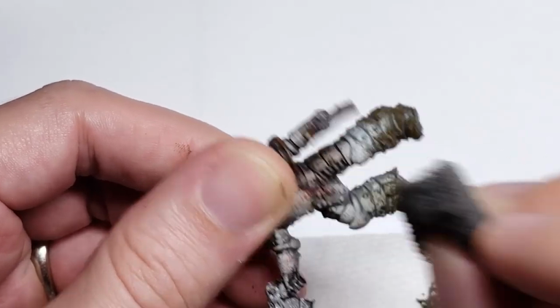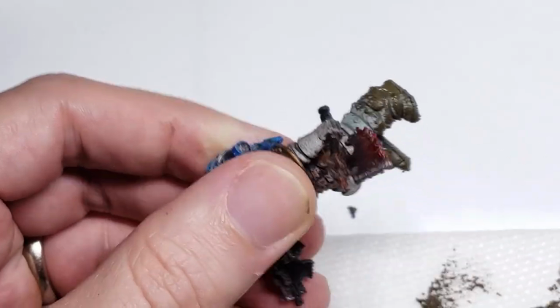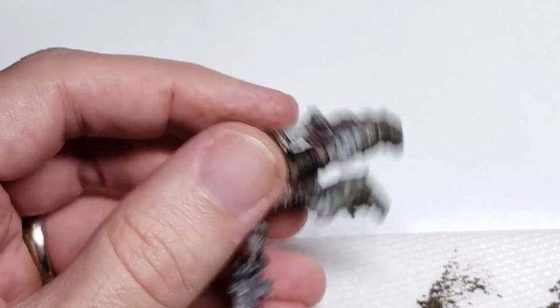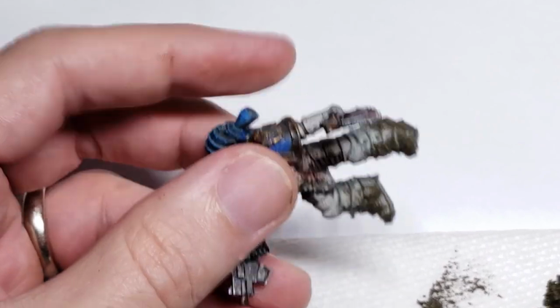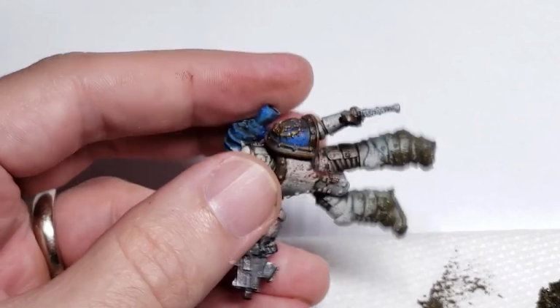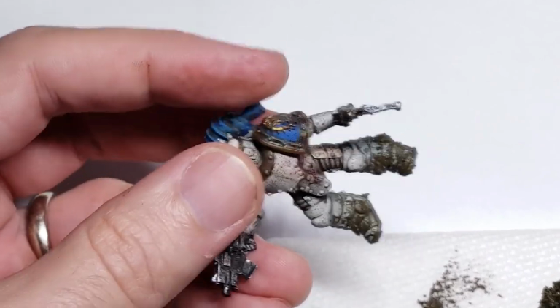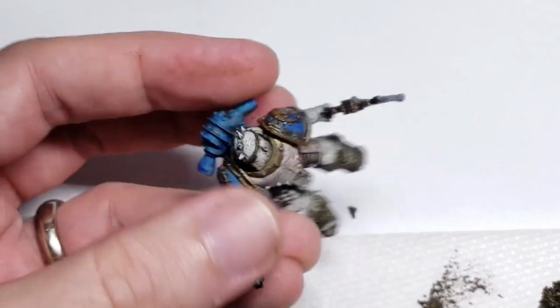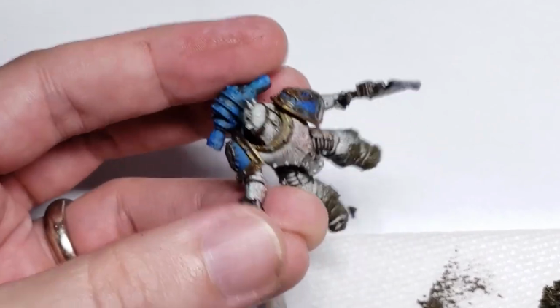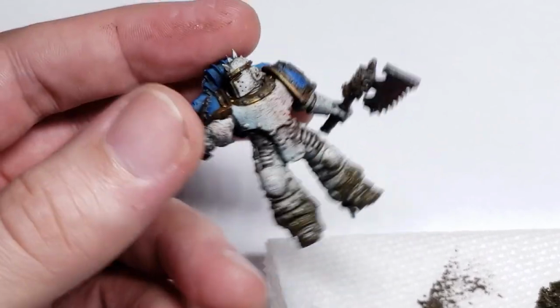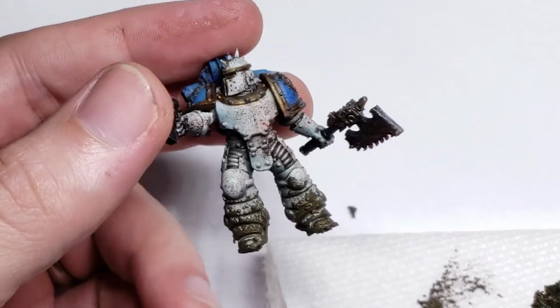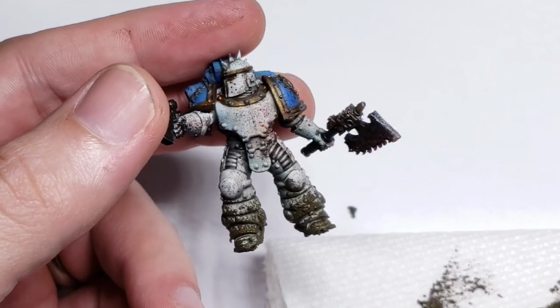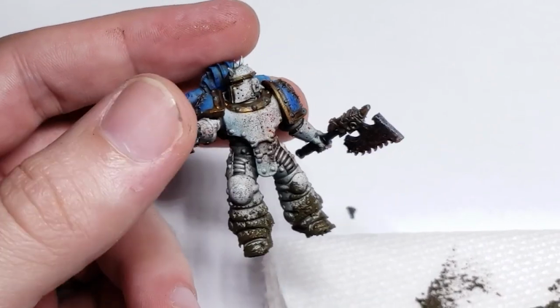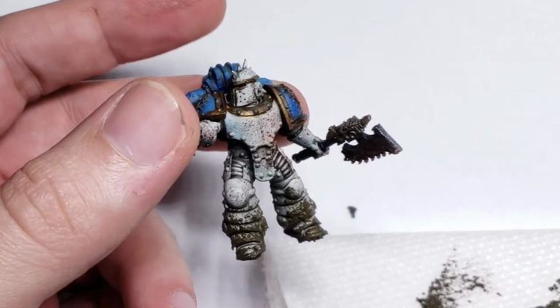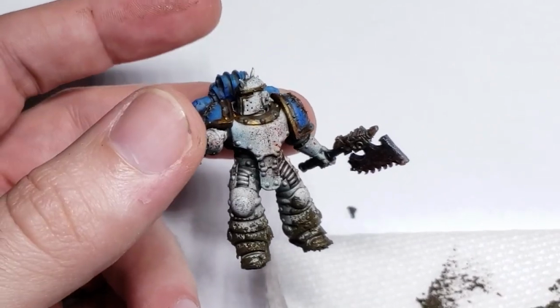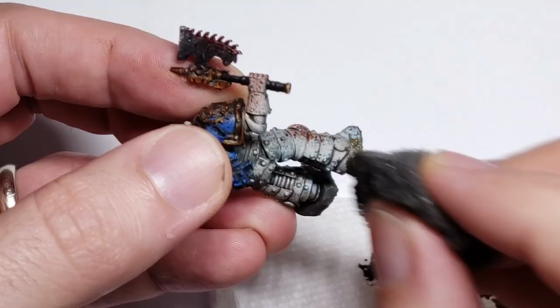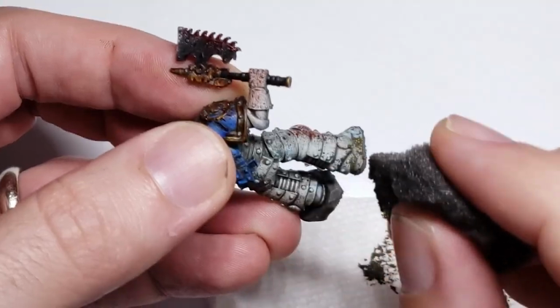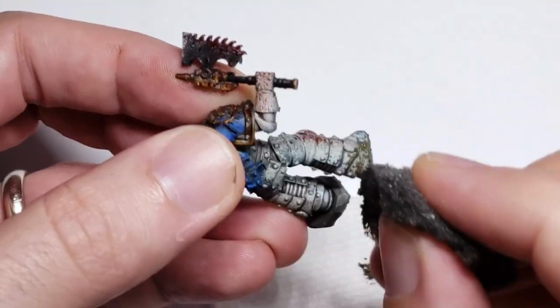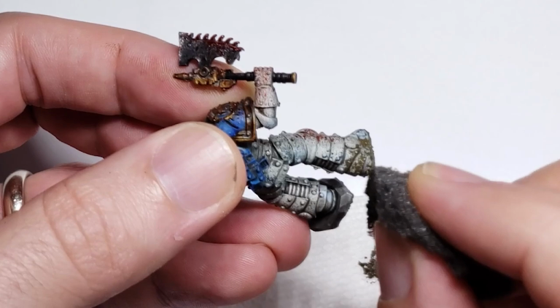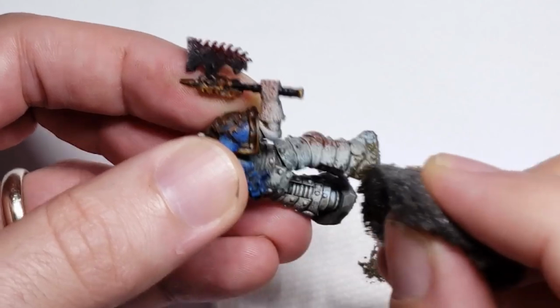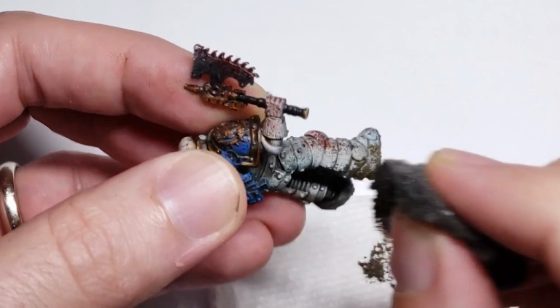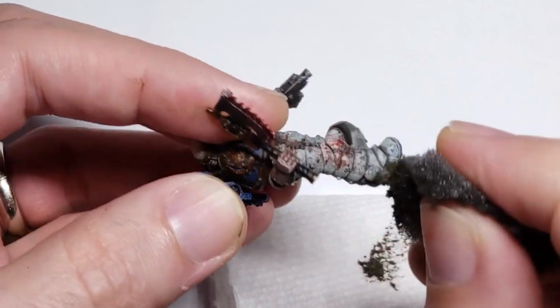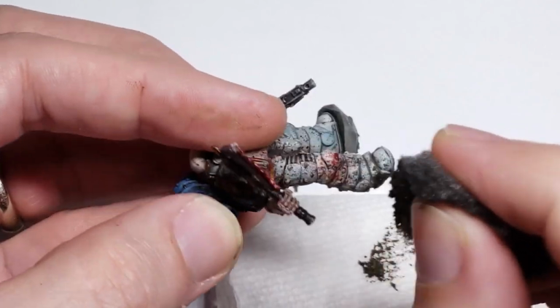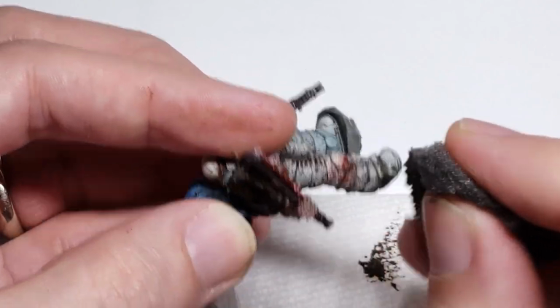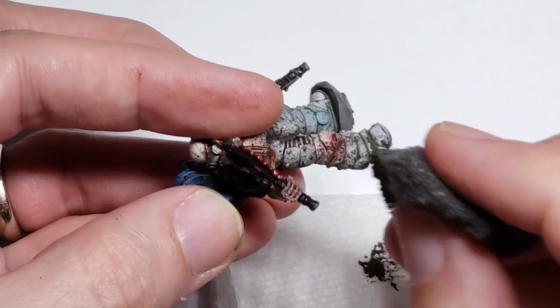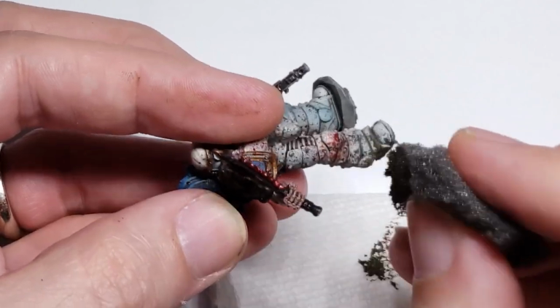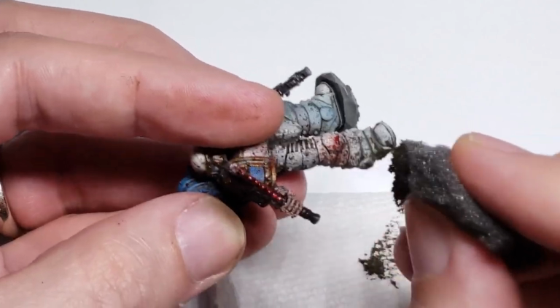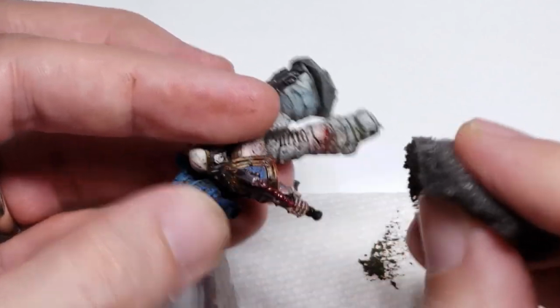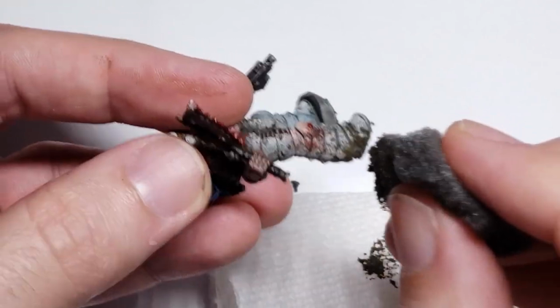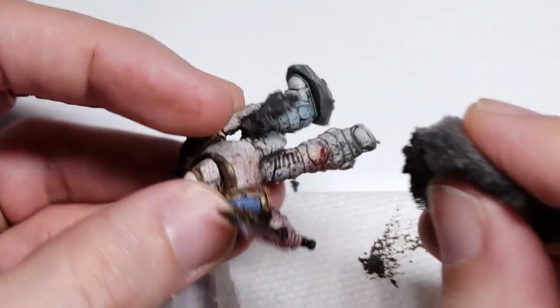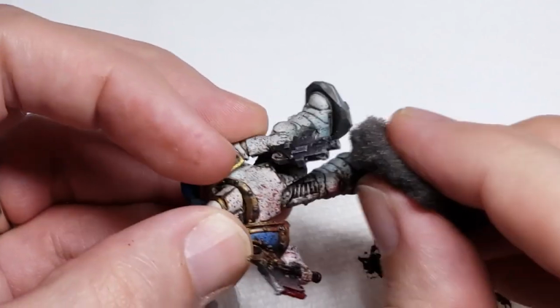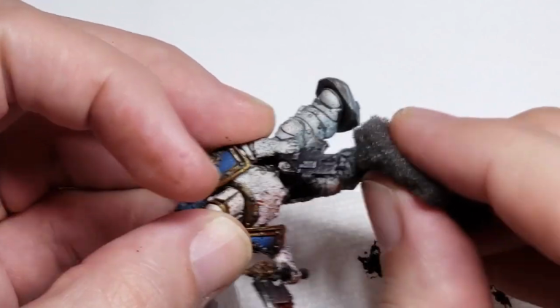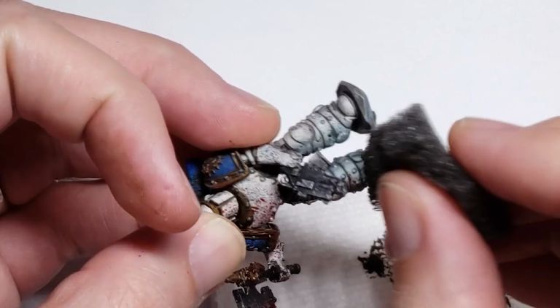Also, because this environmental effect paint has a little bit of texture mixed into it, these textured clumps stick to the marine's leg in a random pattern as well, and really sell the appearance of built-up dirt around the lower leg.